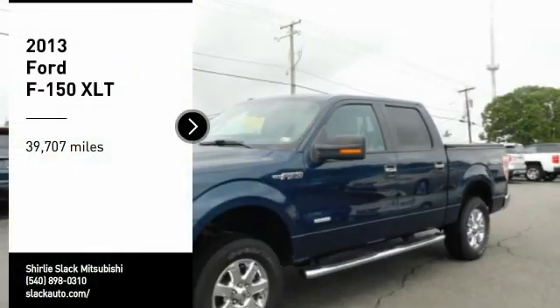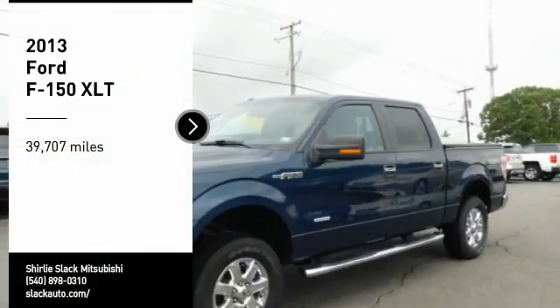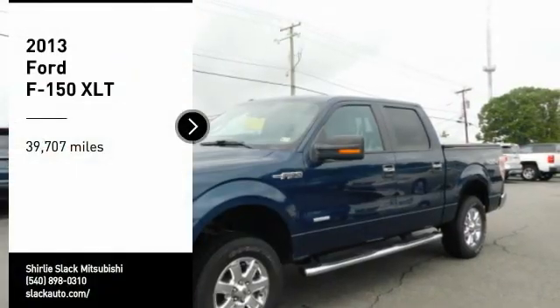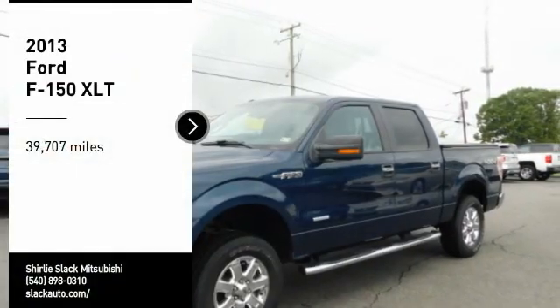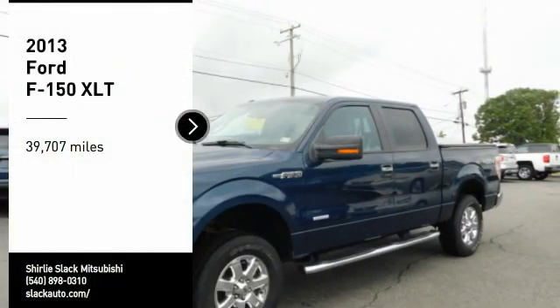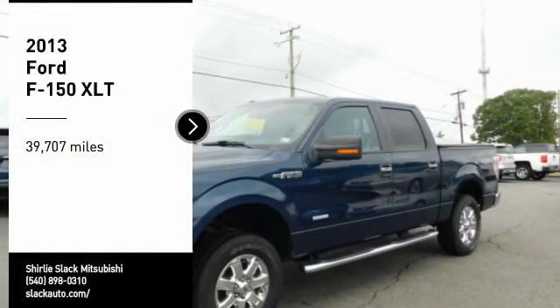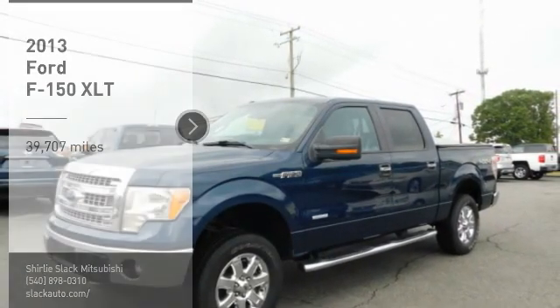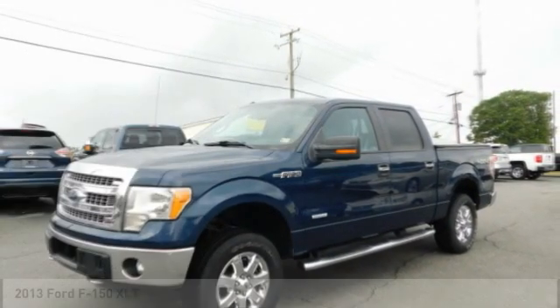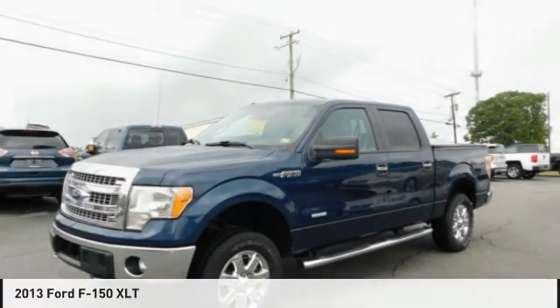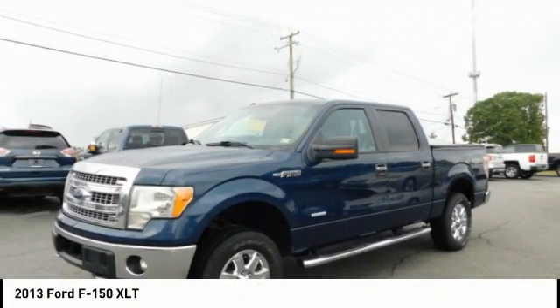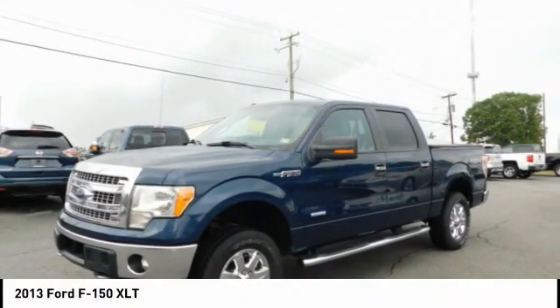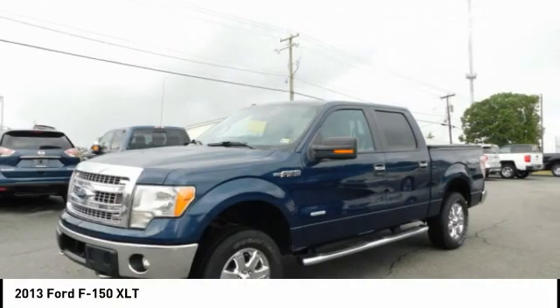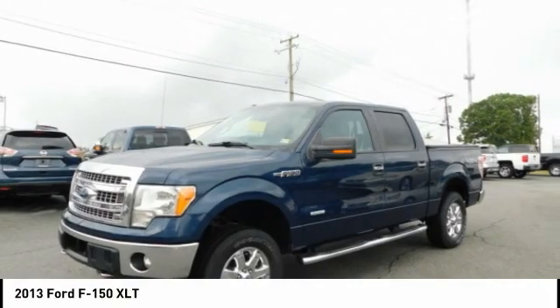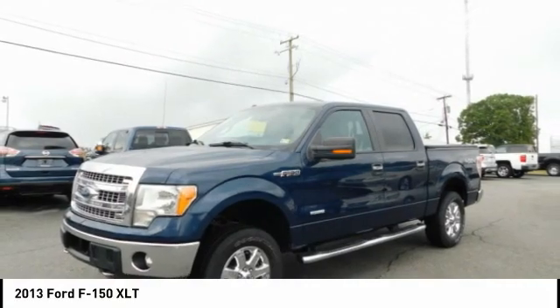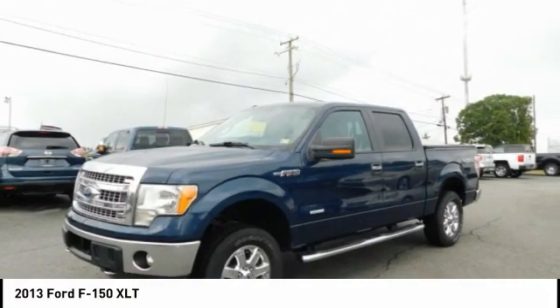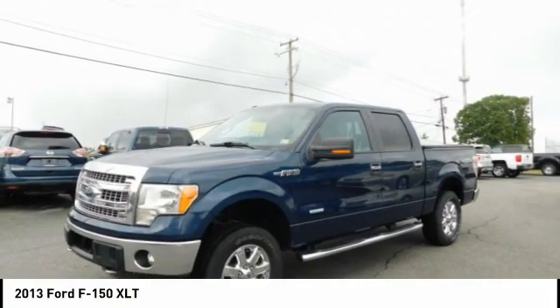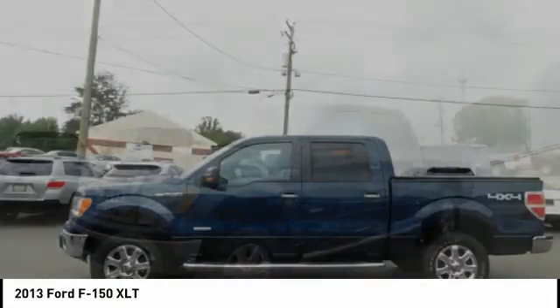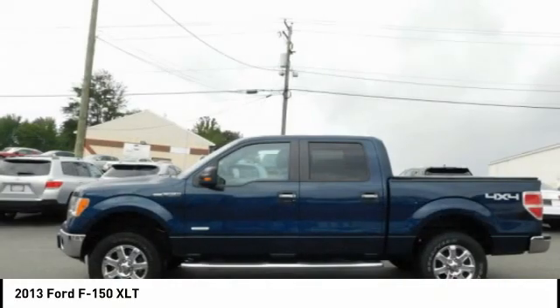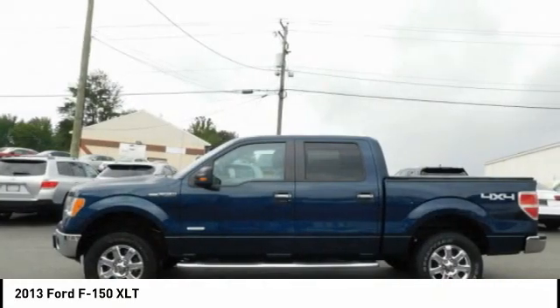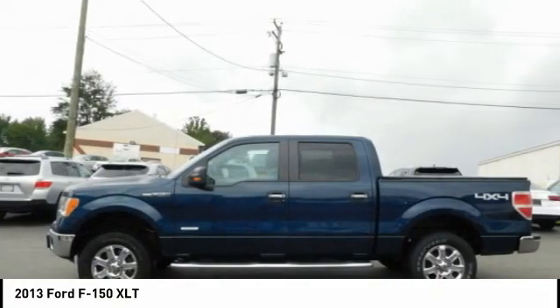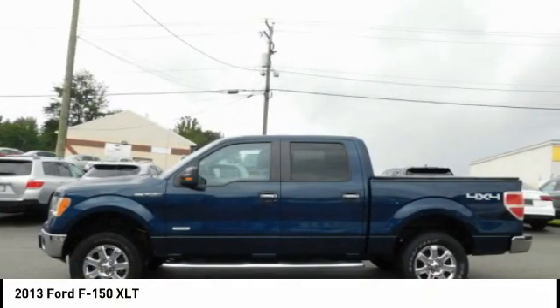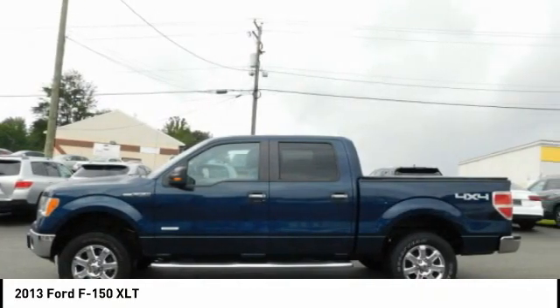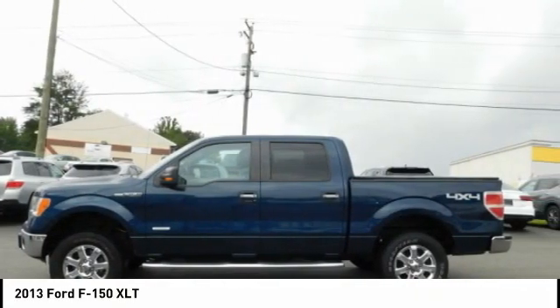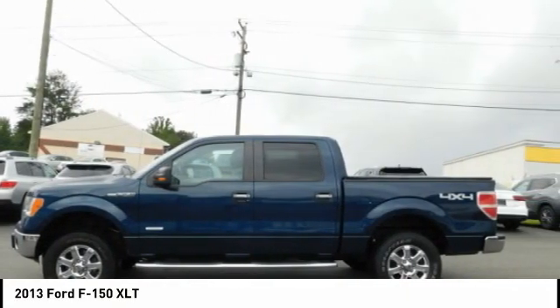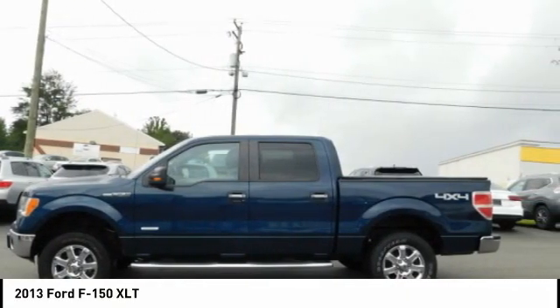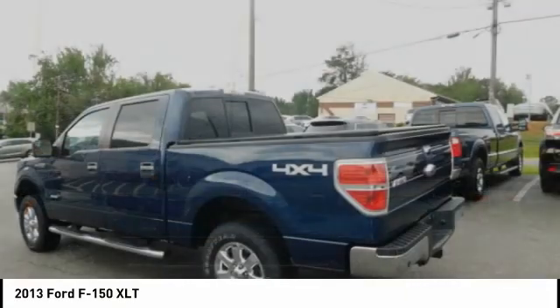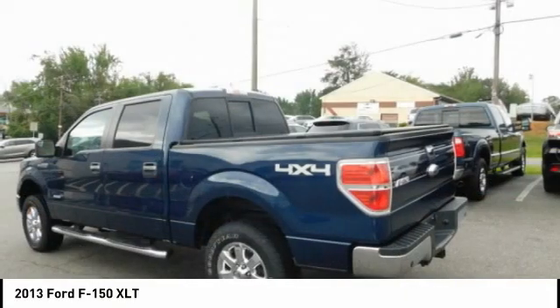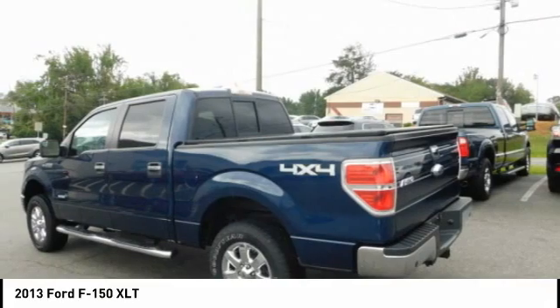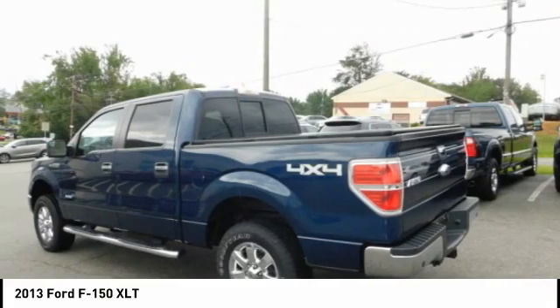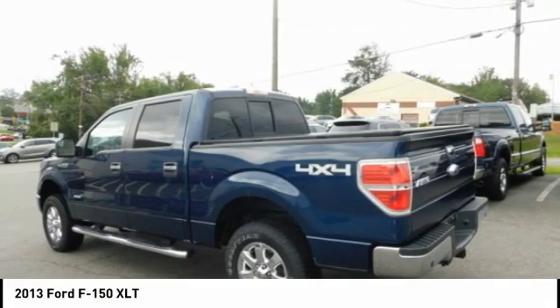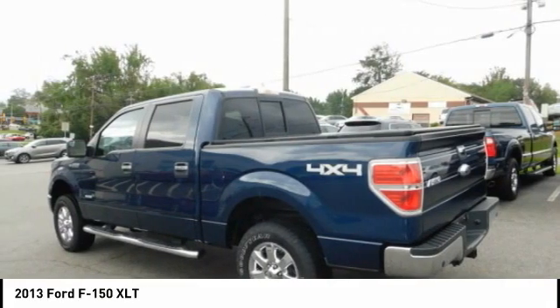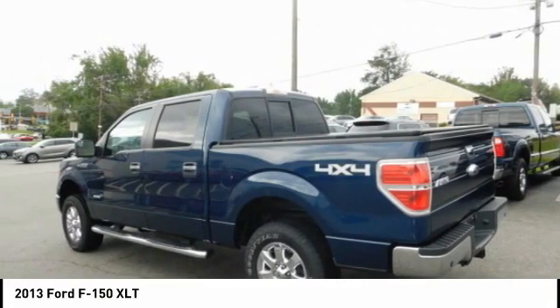We are pleased to show you the 2013 F-150. A Ford F-150 knows how to handle any situation. It's built to follow orders, no whining.